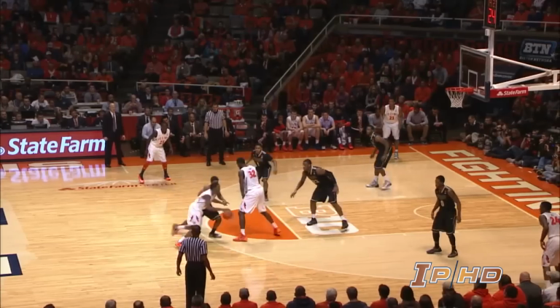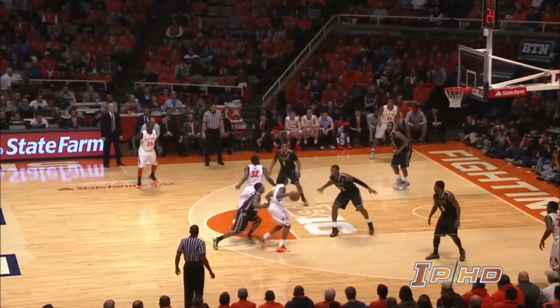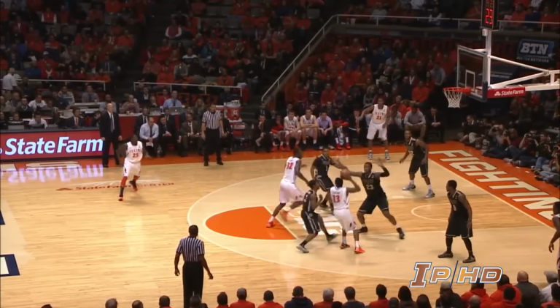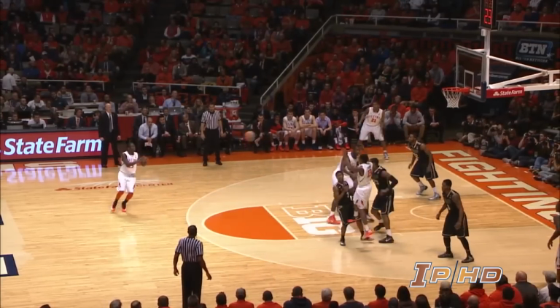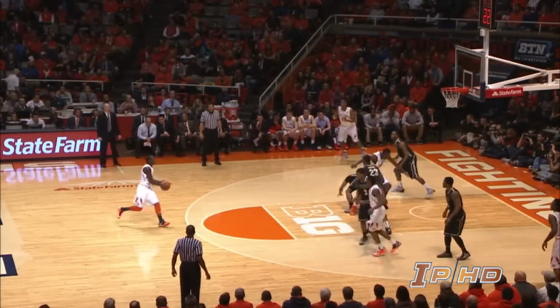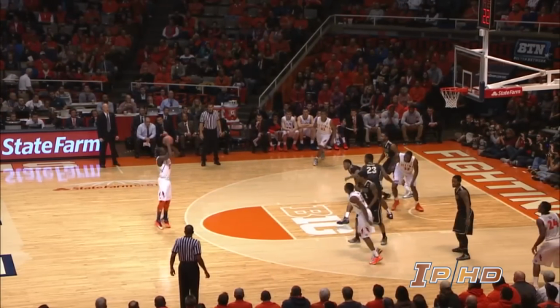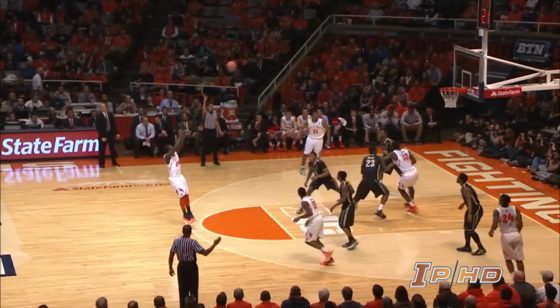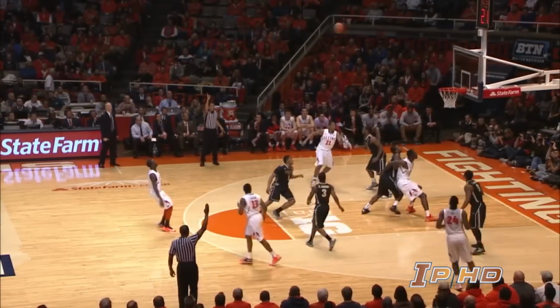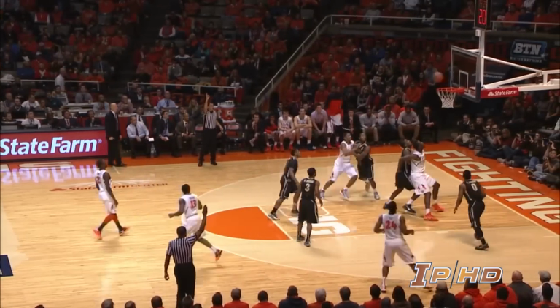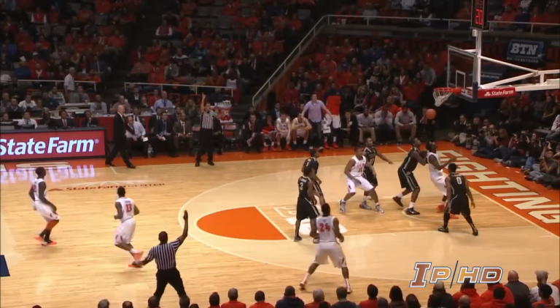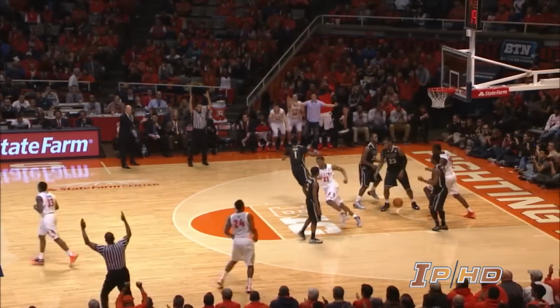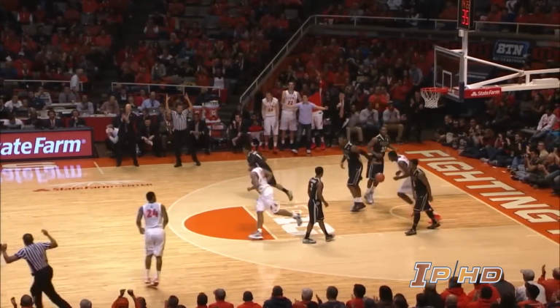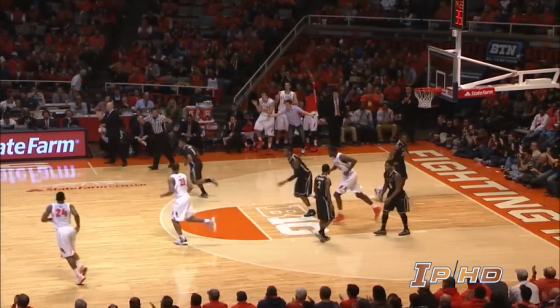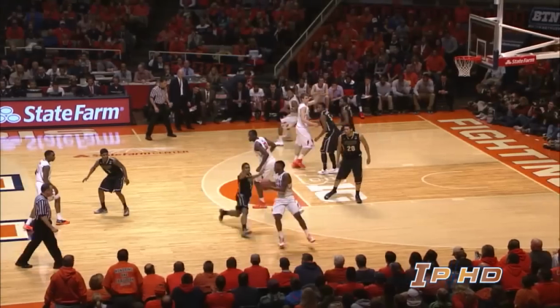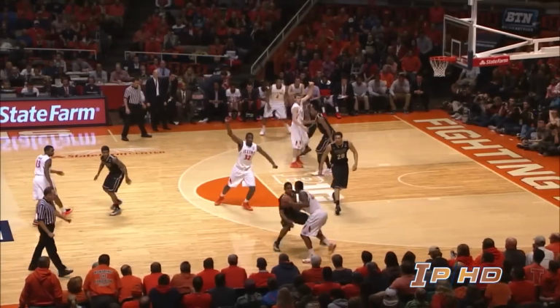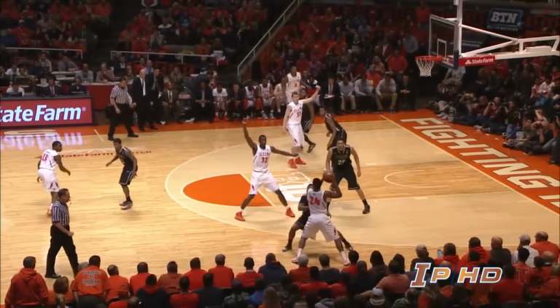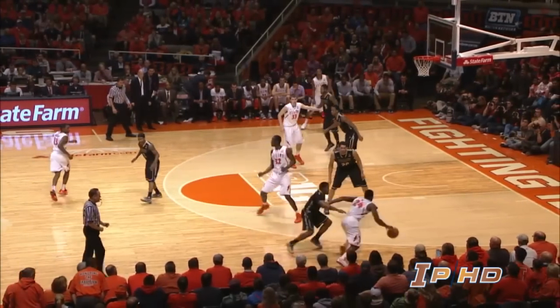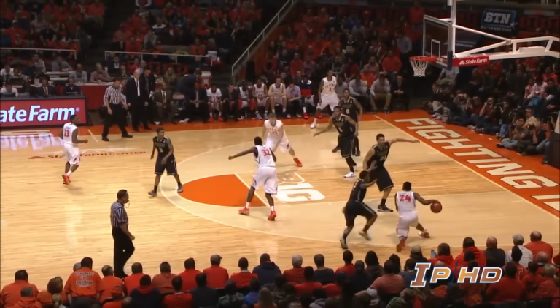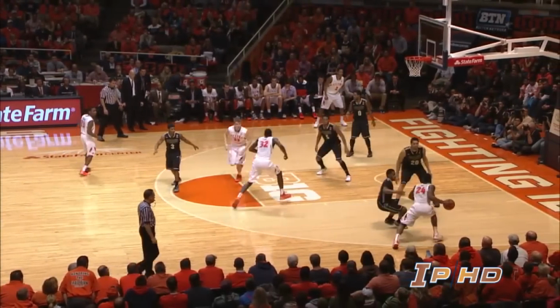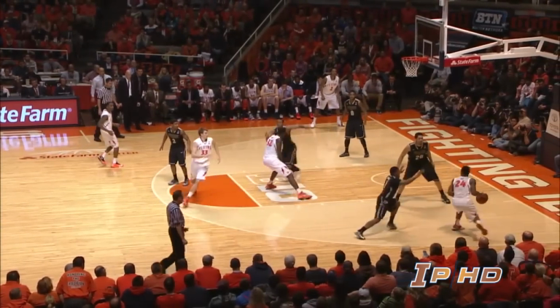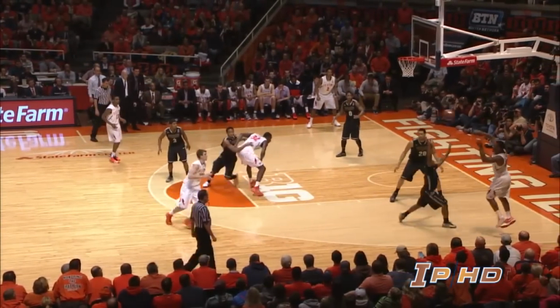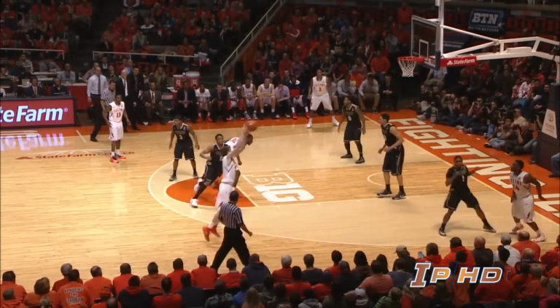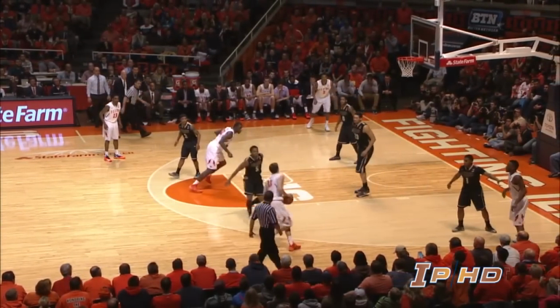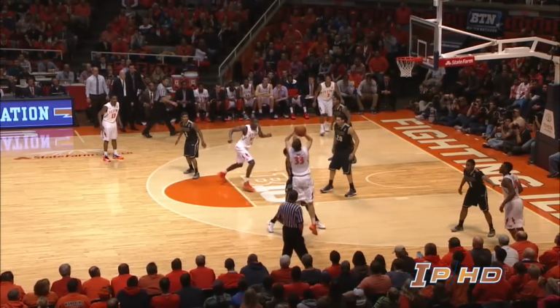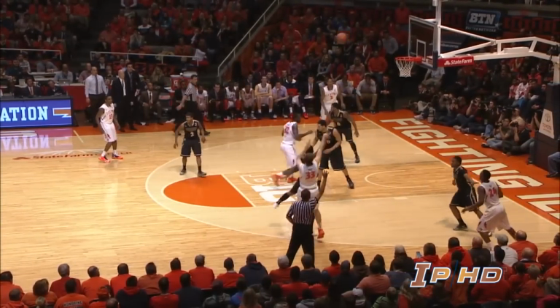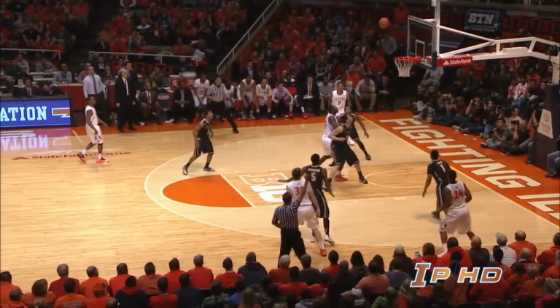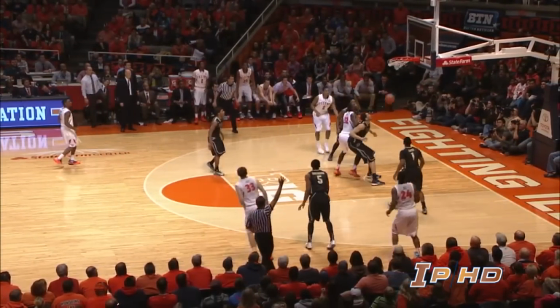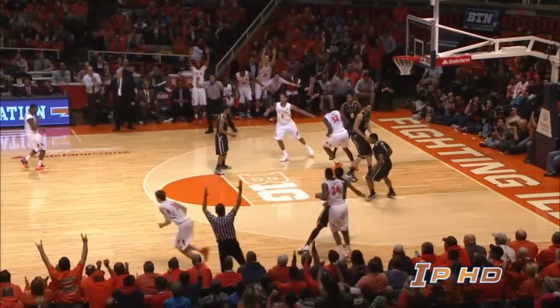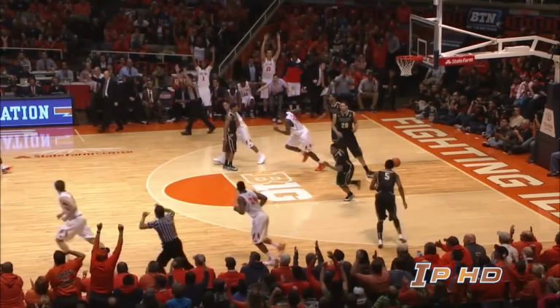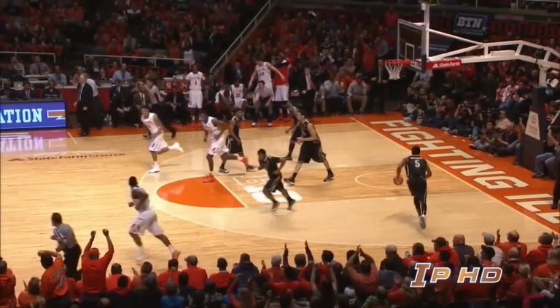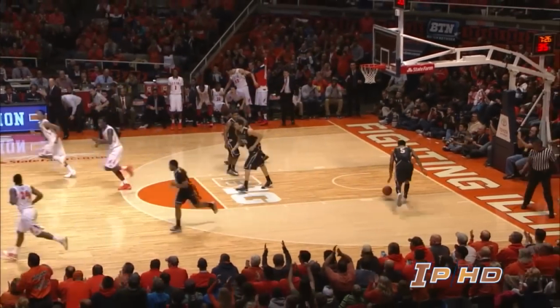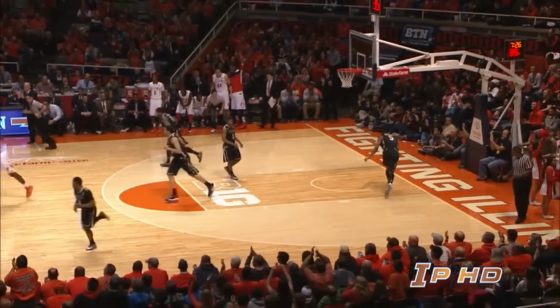Against the Purdue defense, Manna goes around Ronnie Johnson, passes out top to Nunn for three — got it. Illinois take the lead. Here is Rice, Rice drives, looks for an opening. Out top to Iki, right wing, three — got it. There's his first basket of the game.